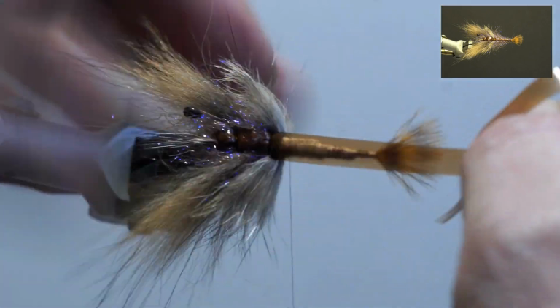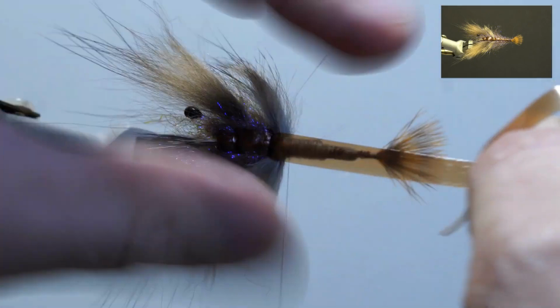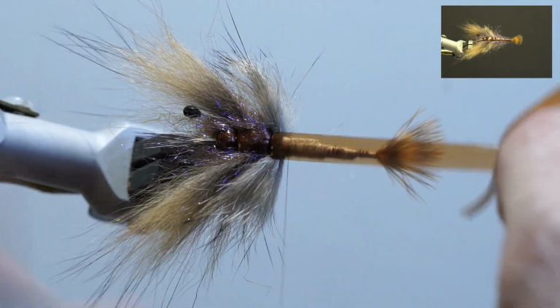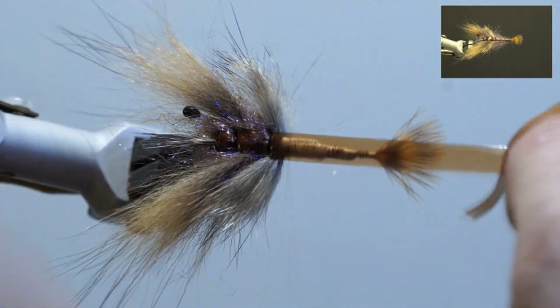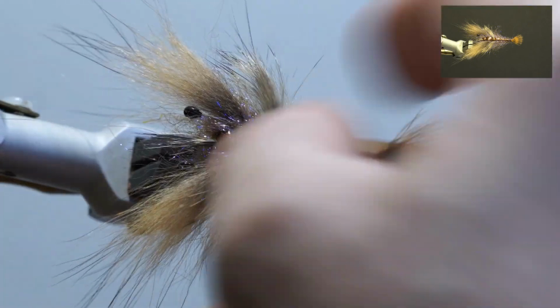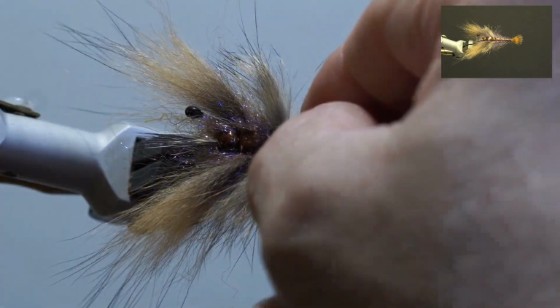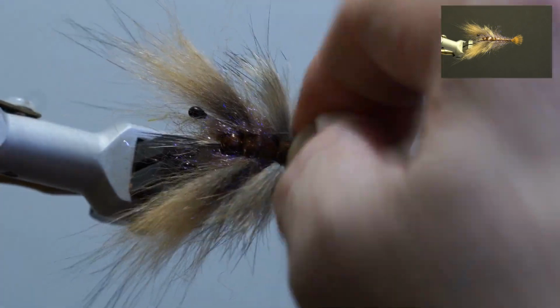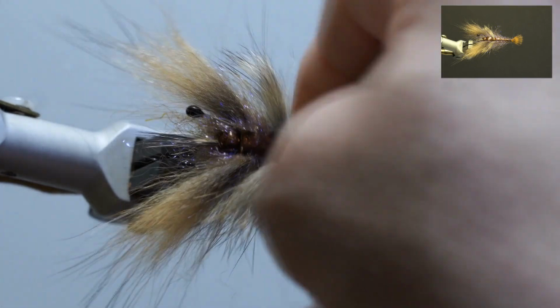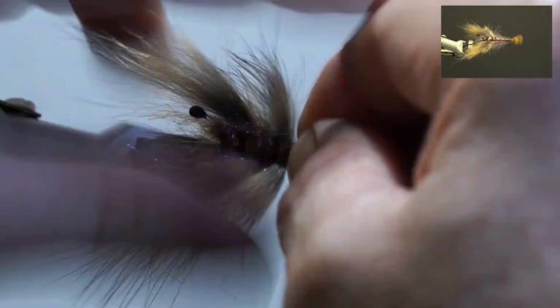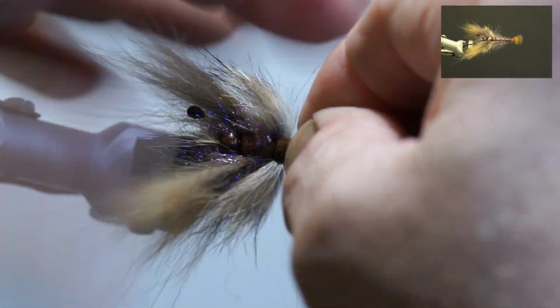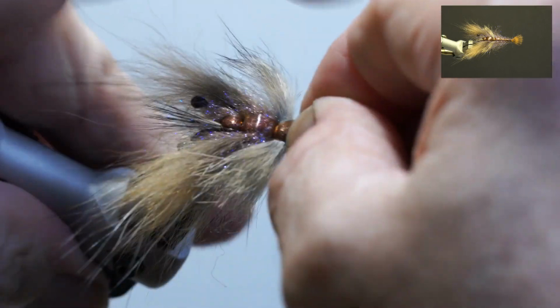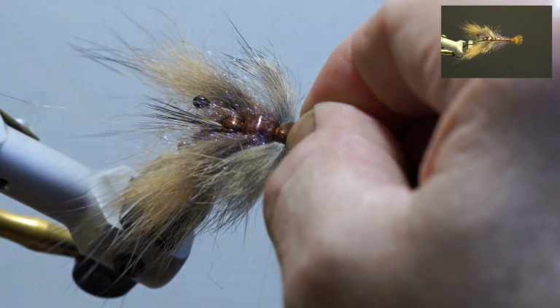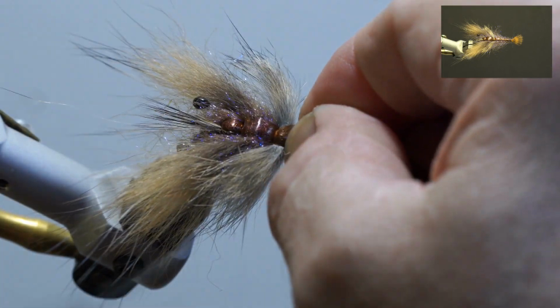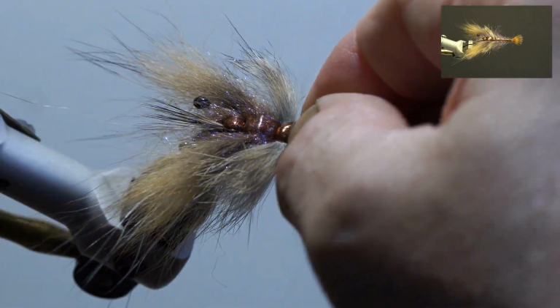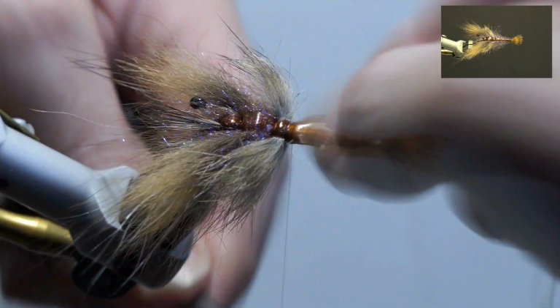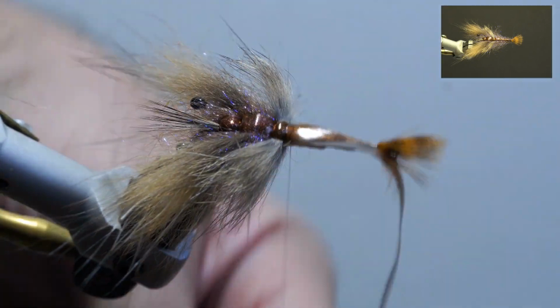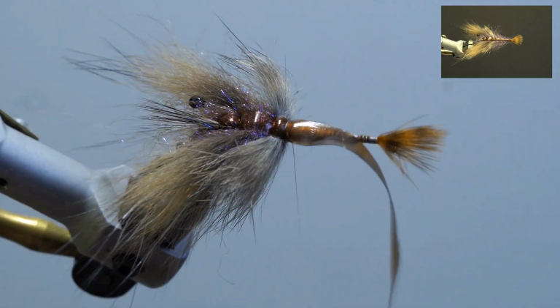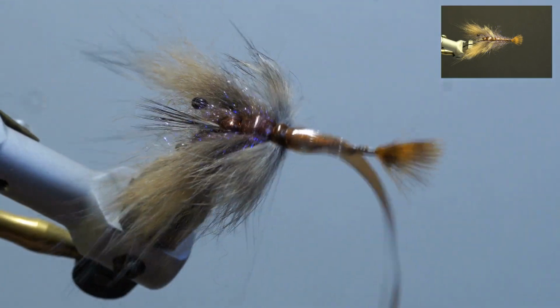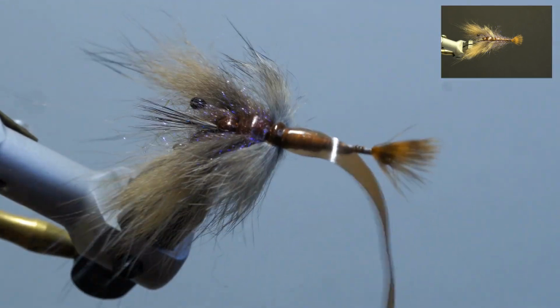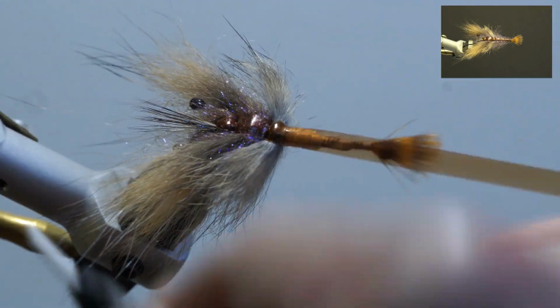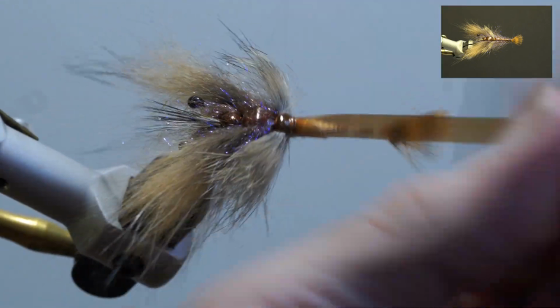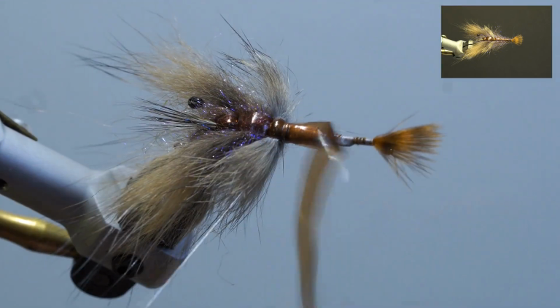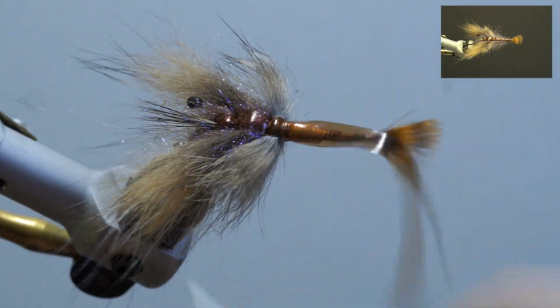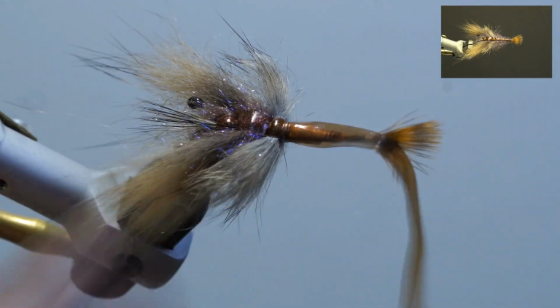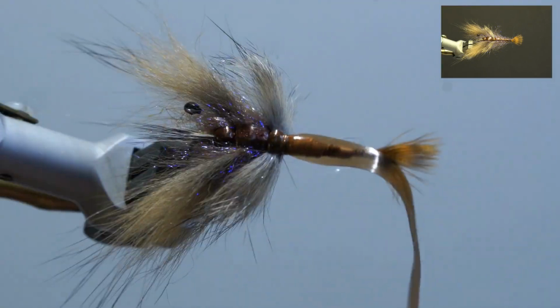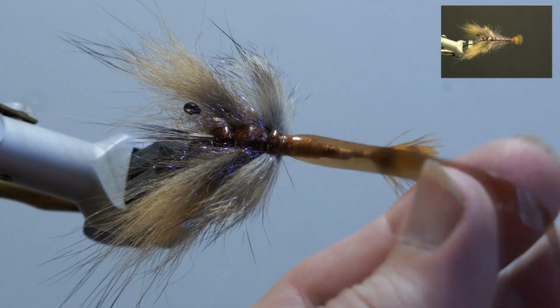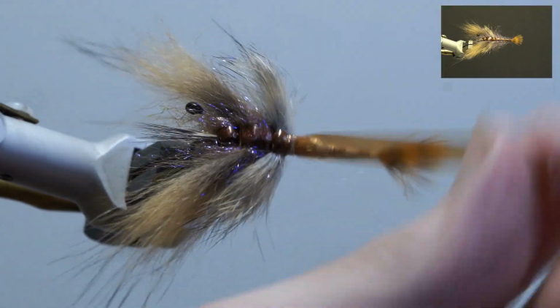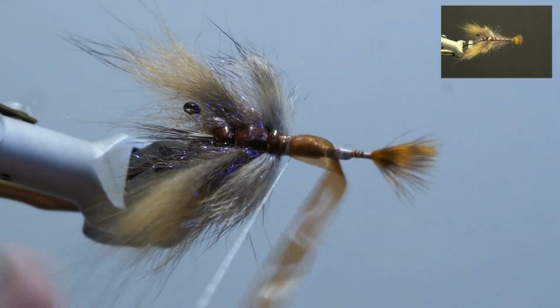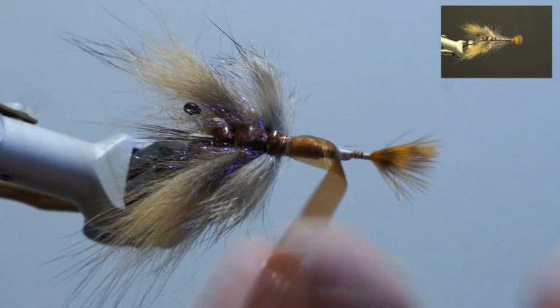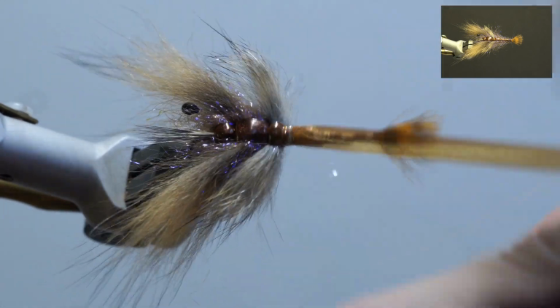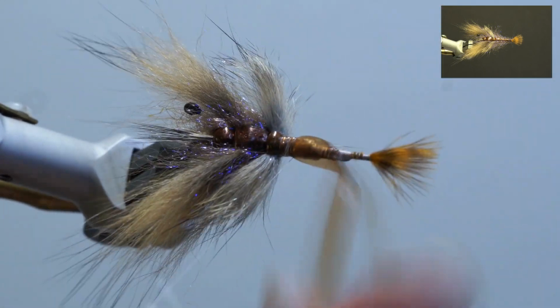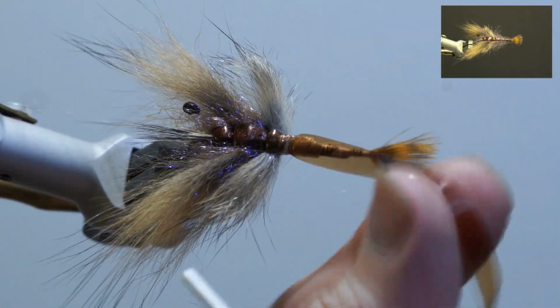Next, fold the scud back over the rabbit fur and secure forward edge to edge with eight to ten wraps, then fold it back to the rabbit fur. Secure and wrap the thread forward.